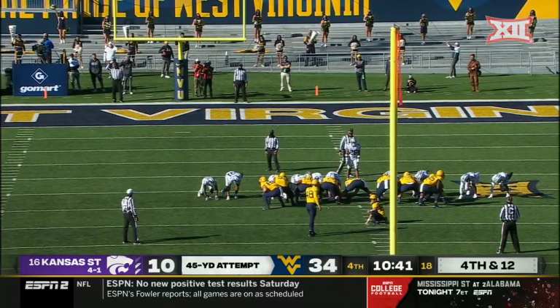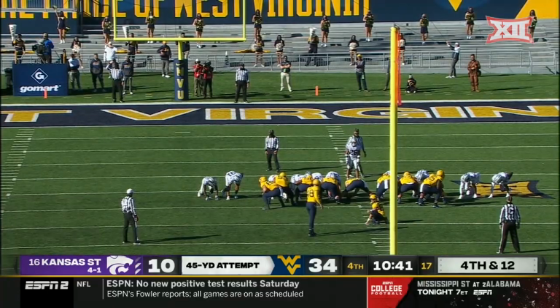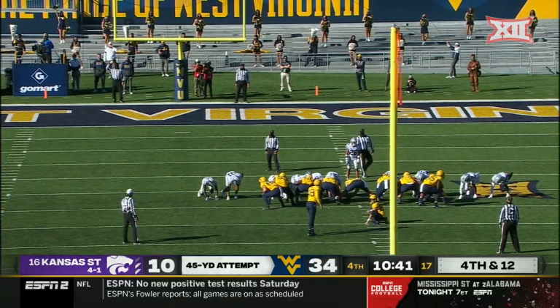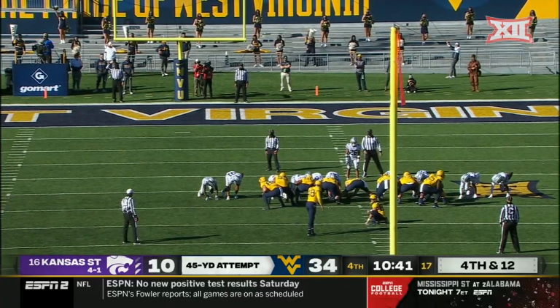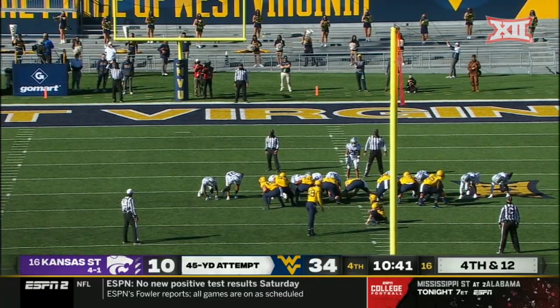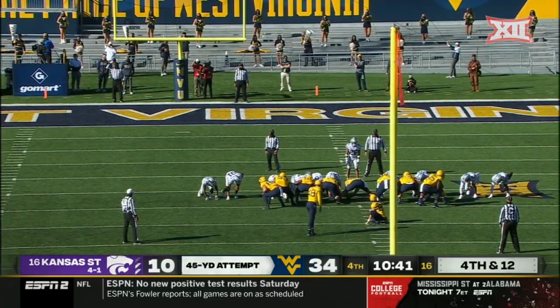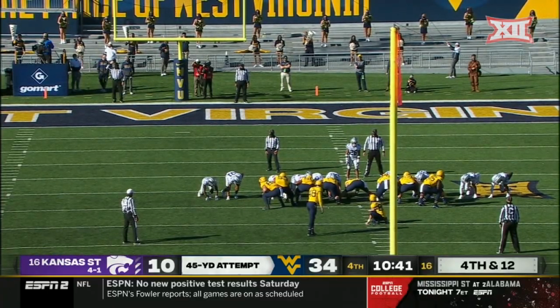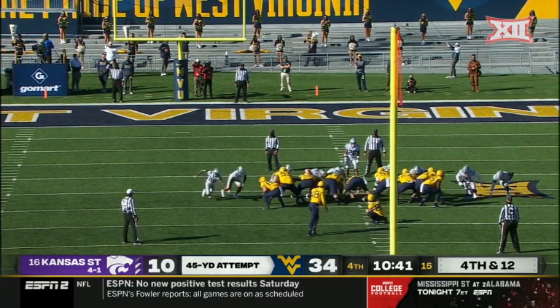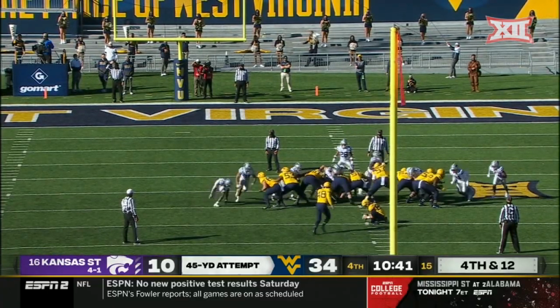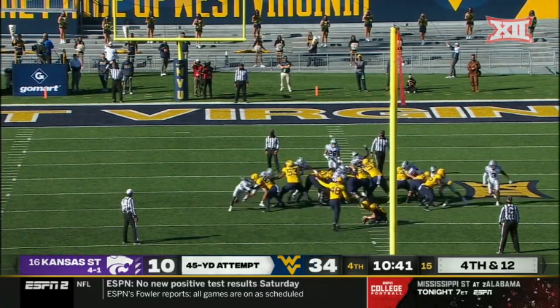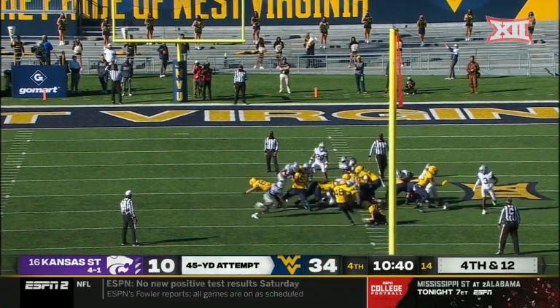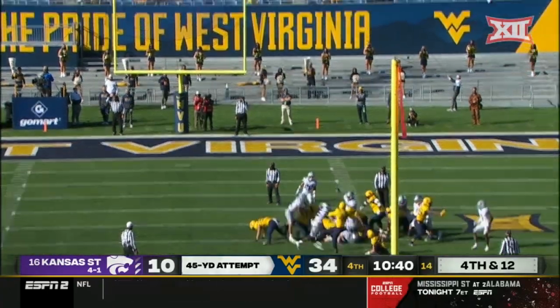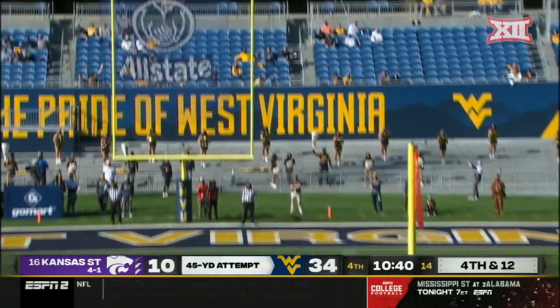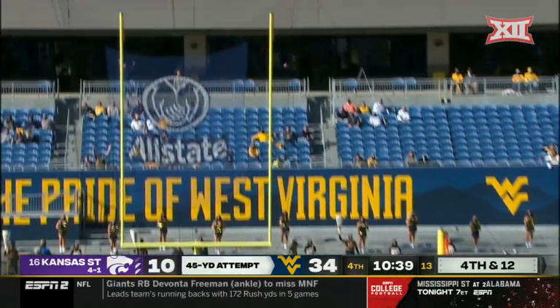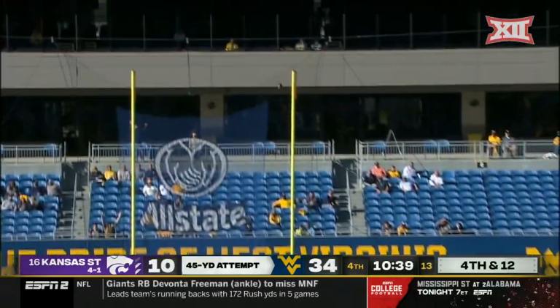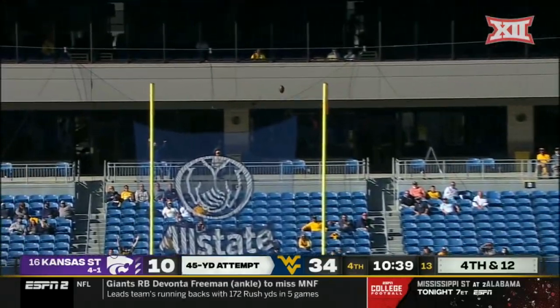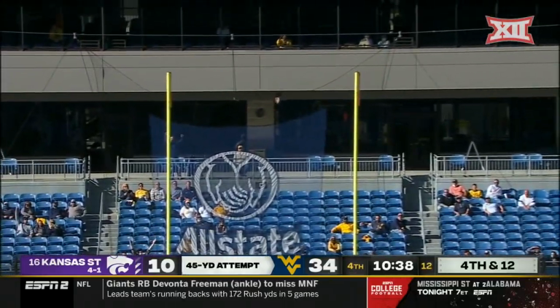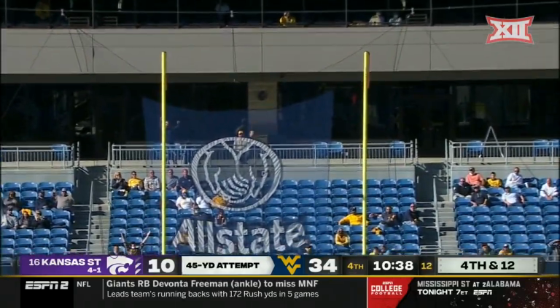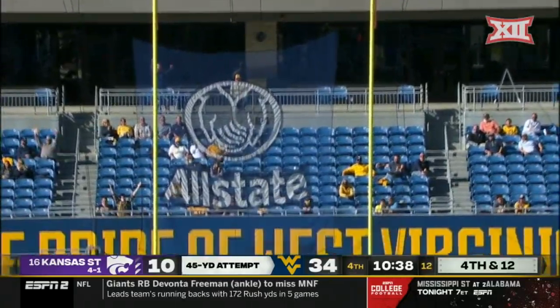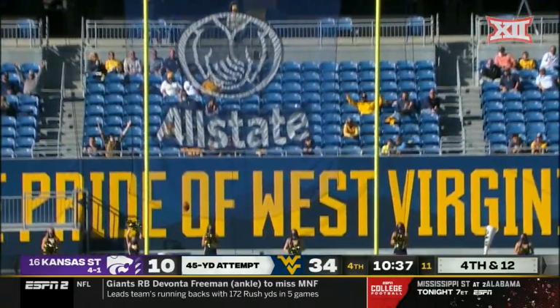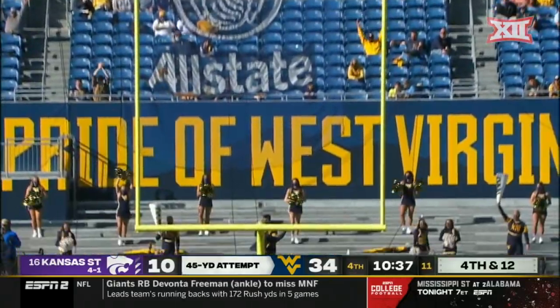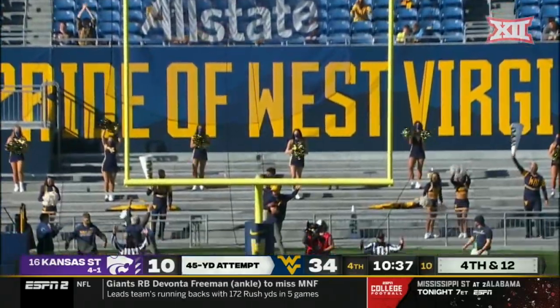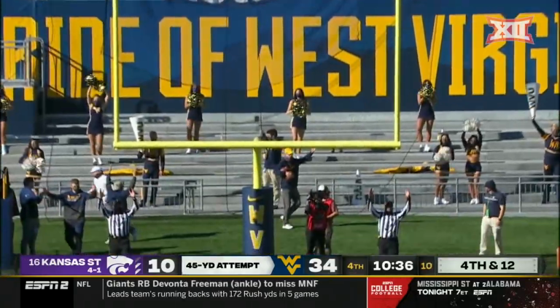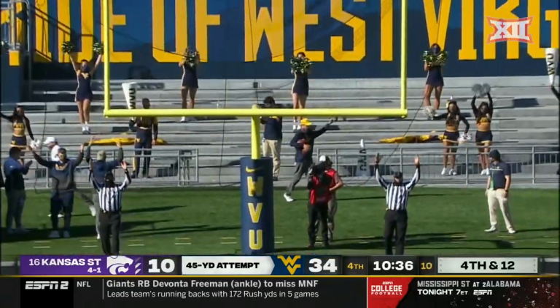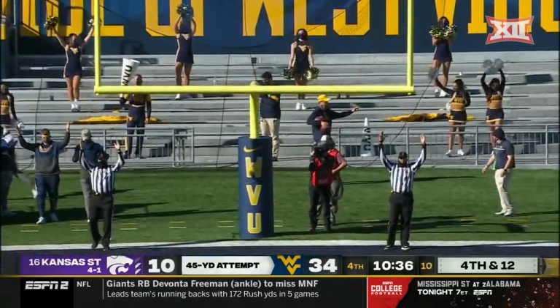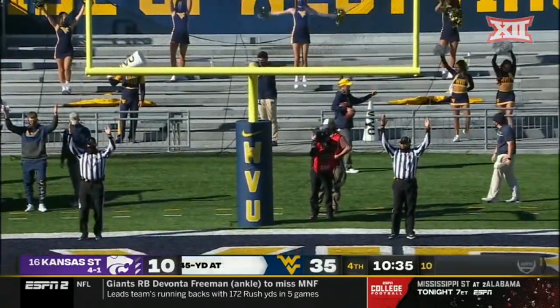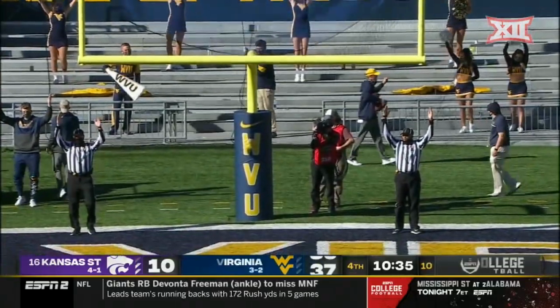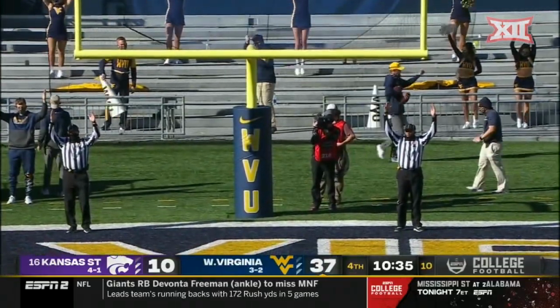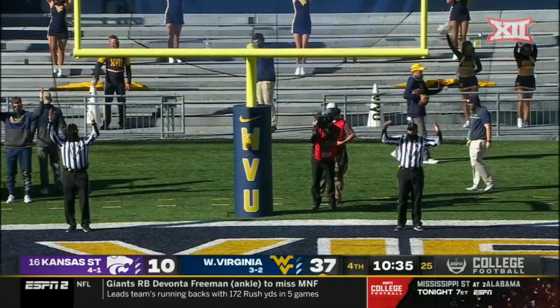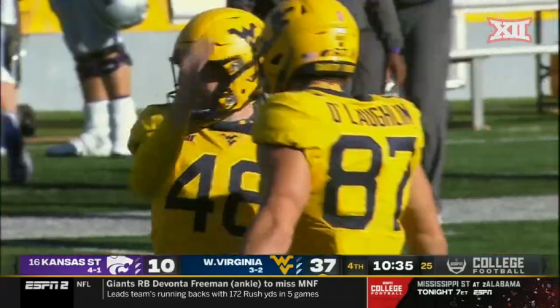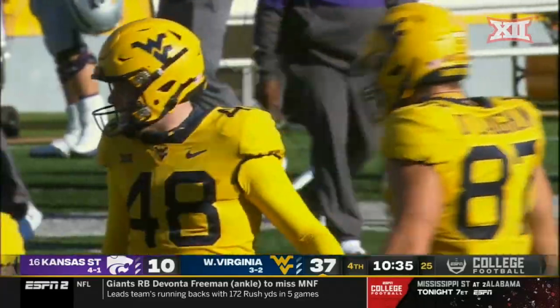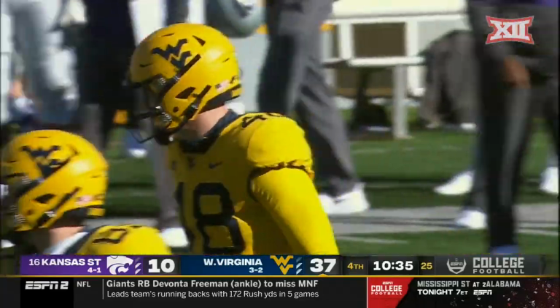Coming on for the injured Evan Staley, and from the right hash — Casey Legg off the bench. You love a kicker with that last name. And it's good.